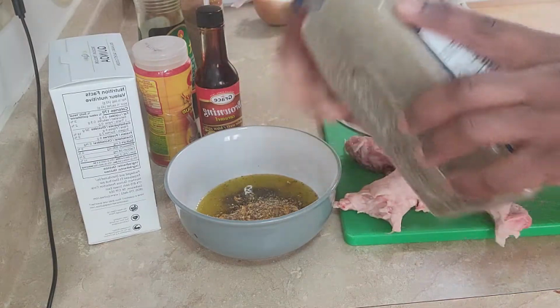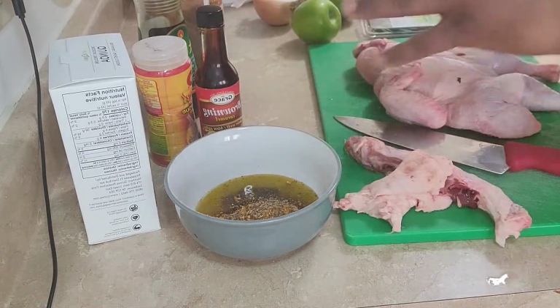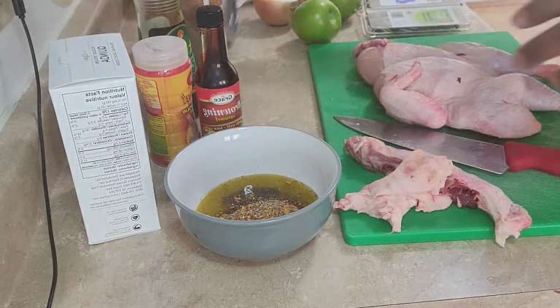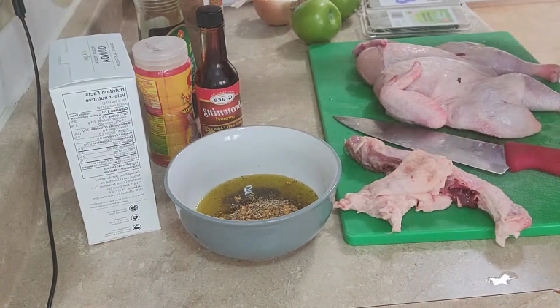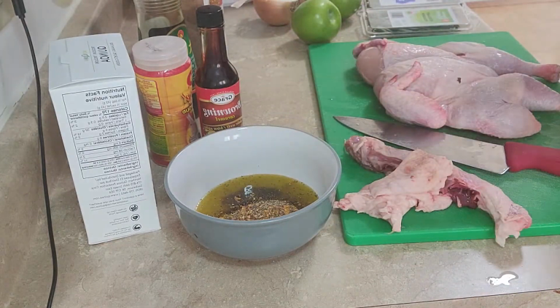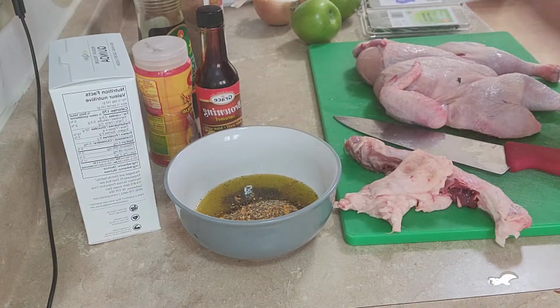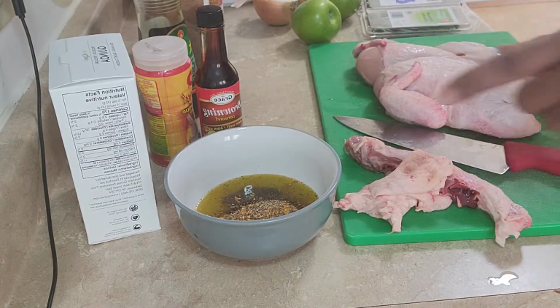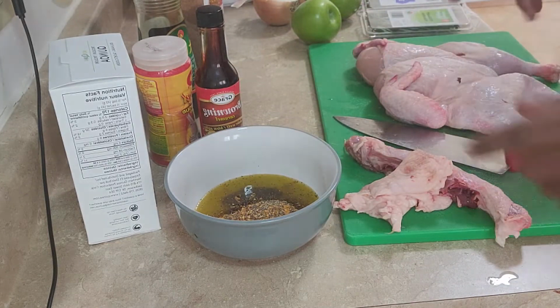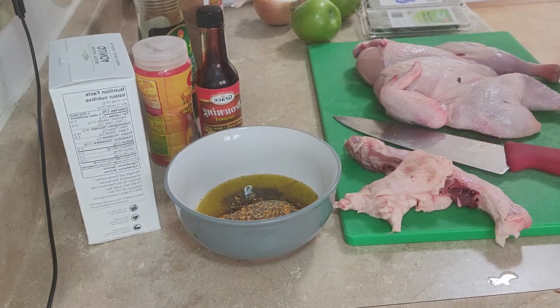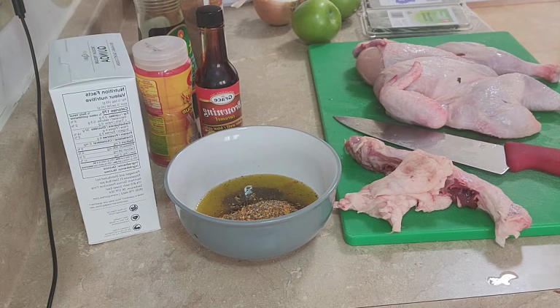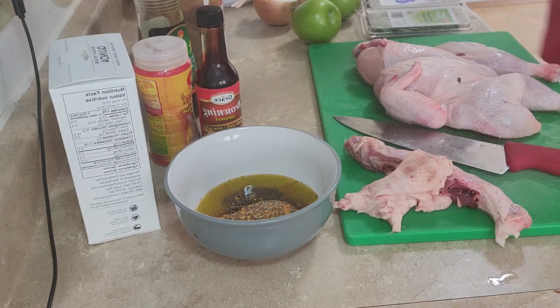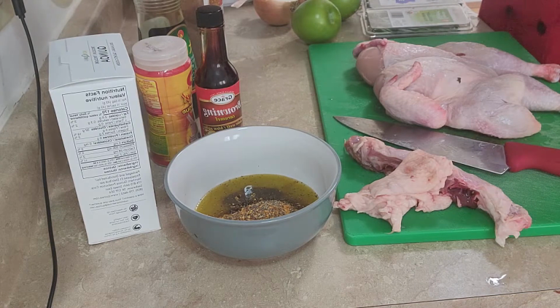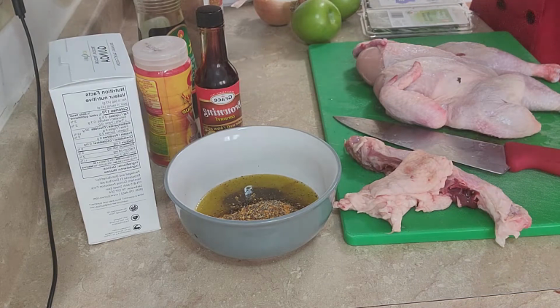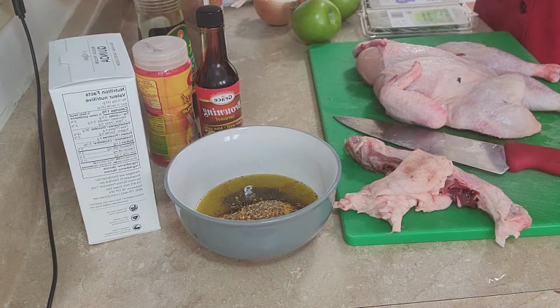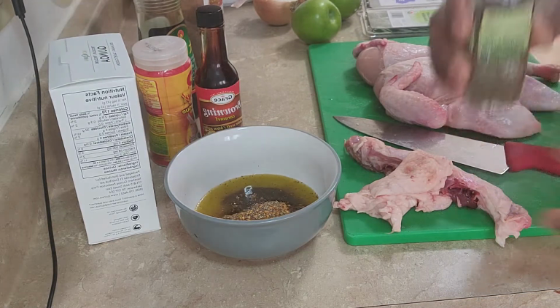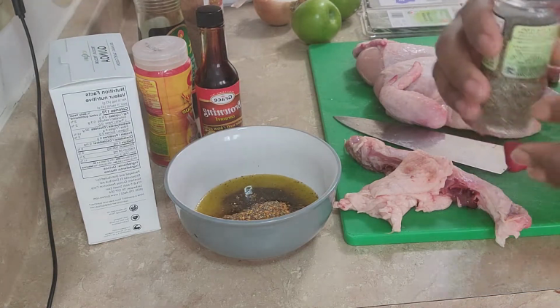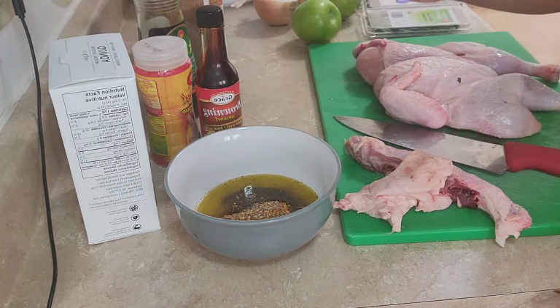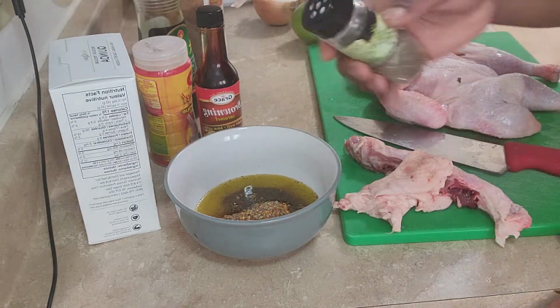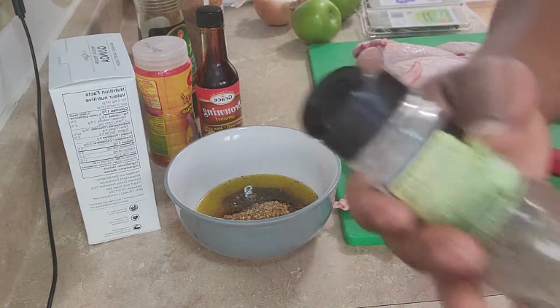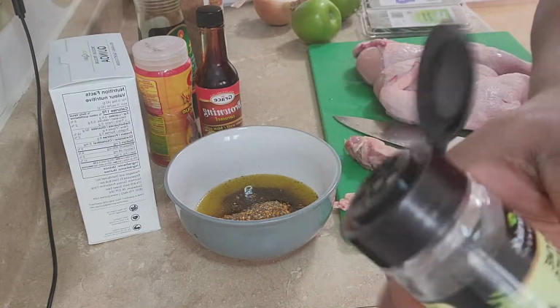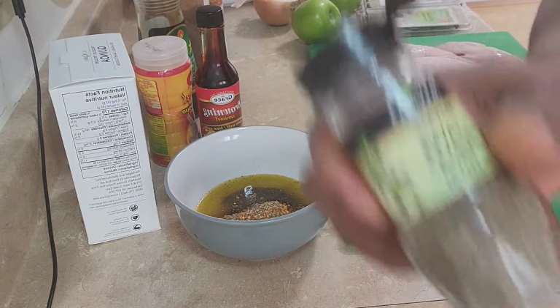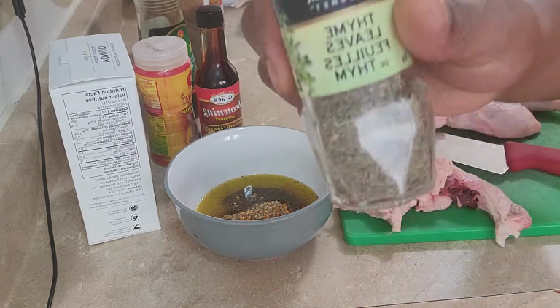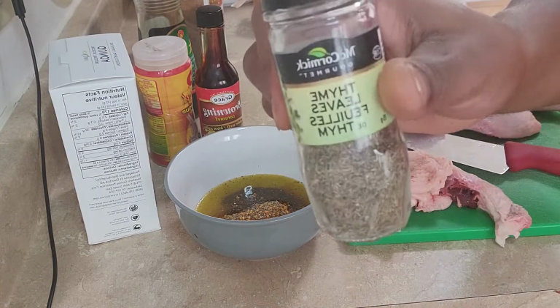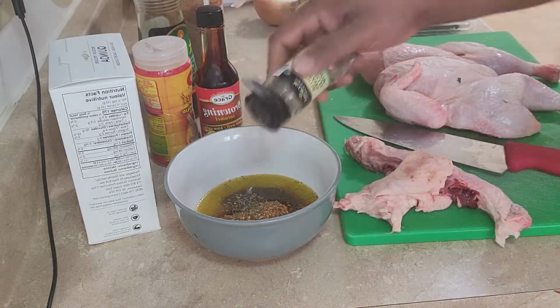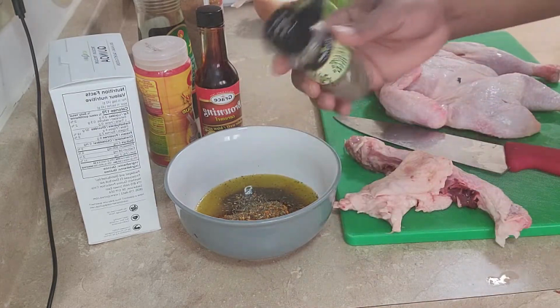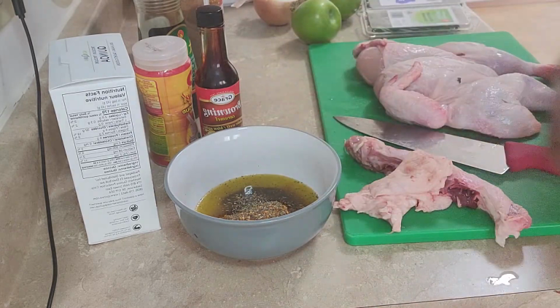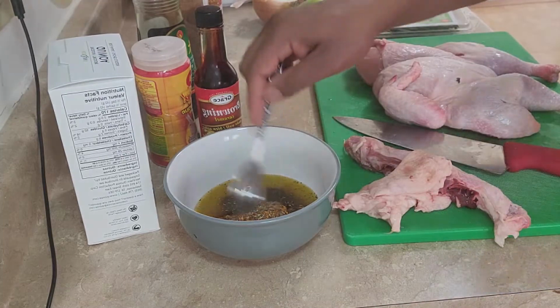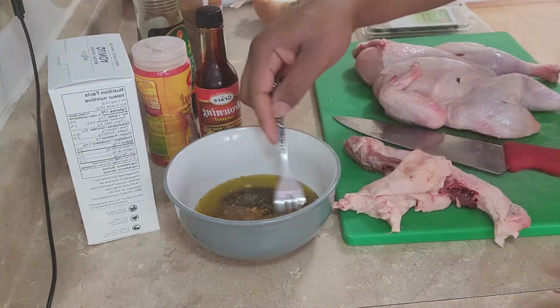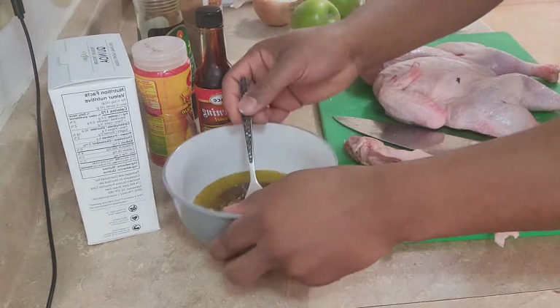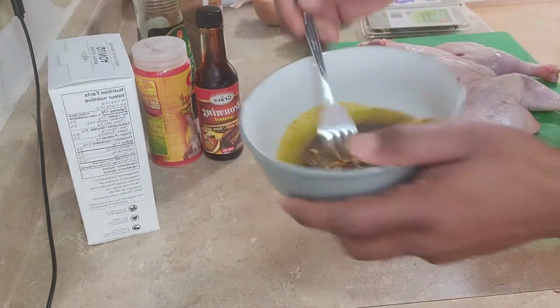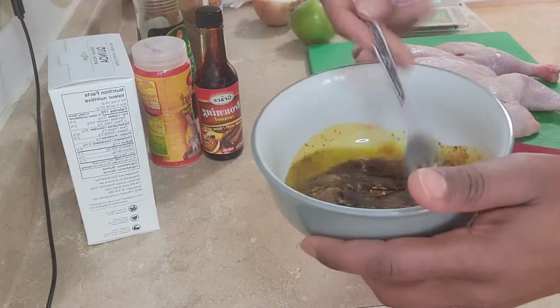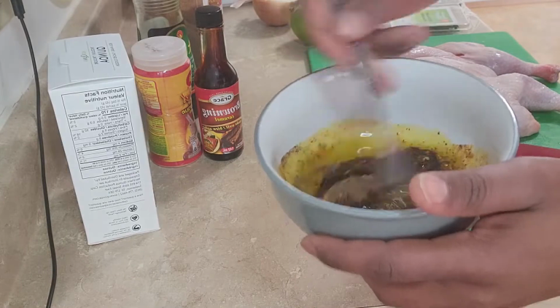And some peppercorn. I'm also going to go in with some dry thyme leaves. I'm just going to mix that all in — this is how we get into it.